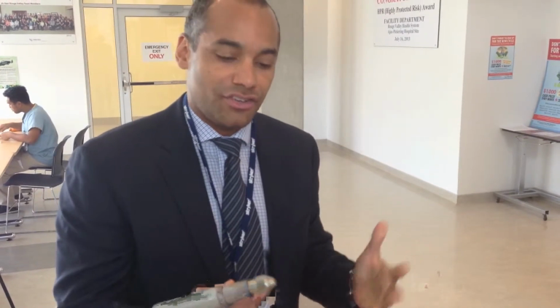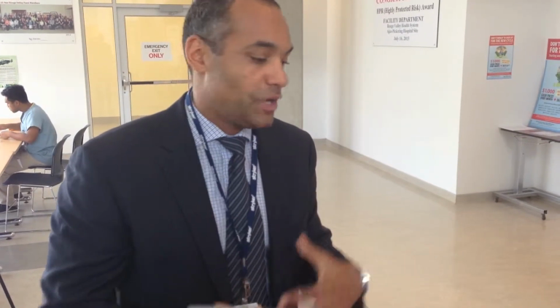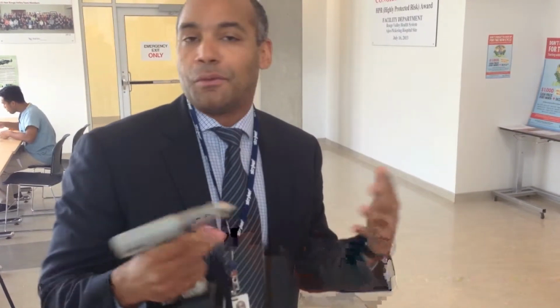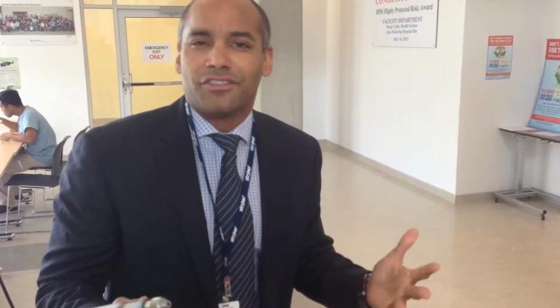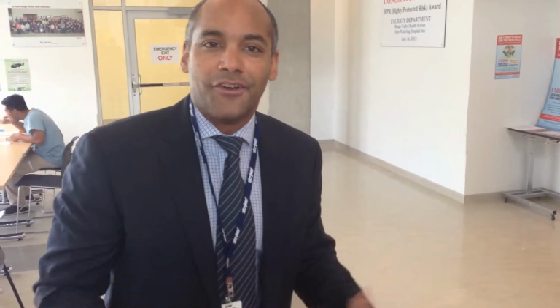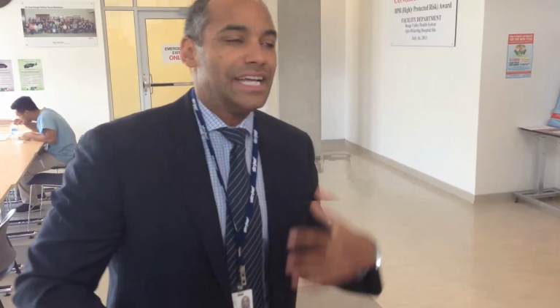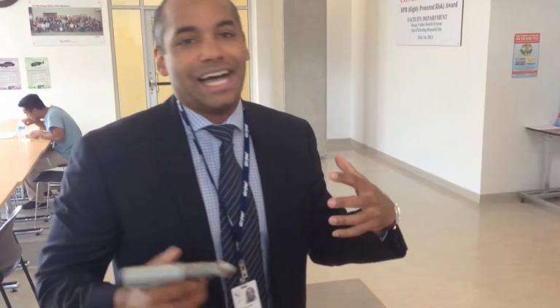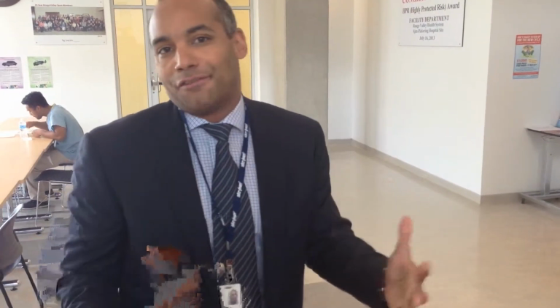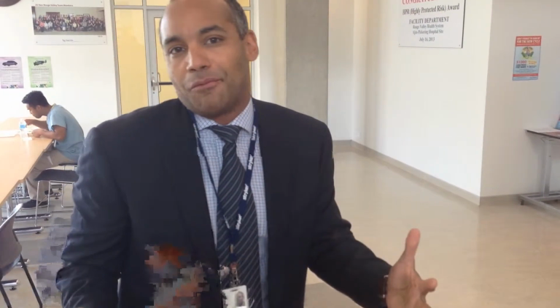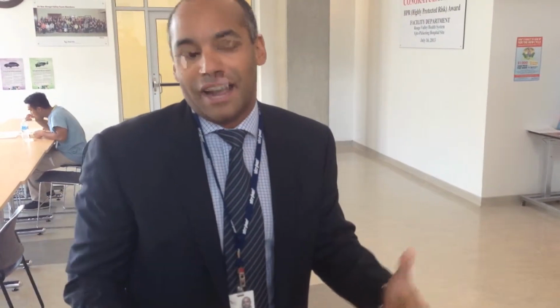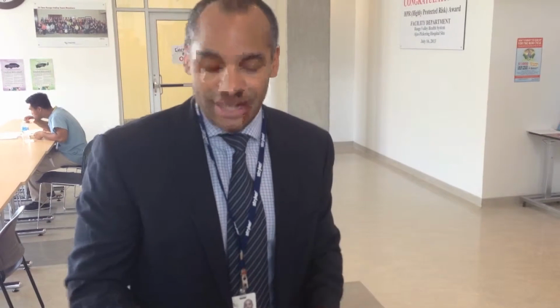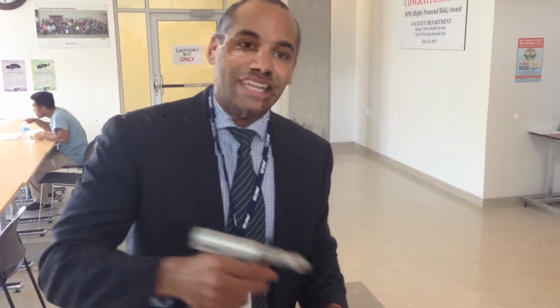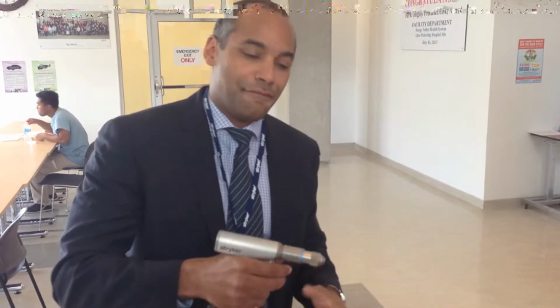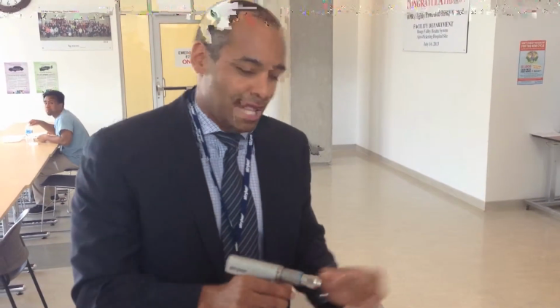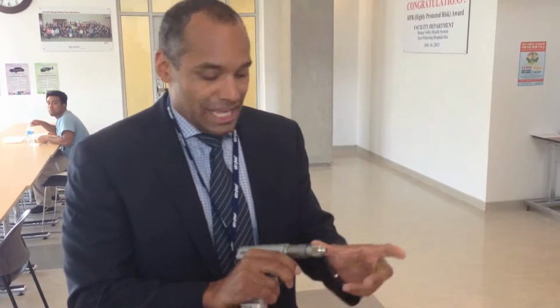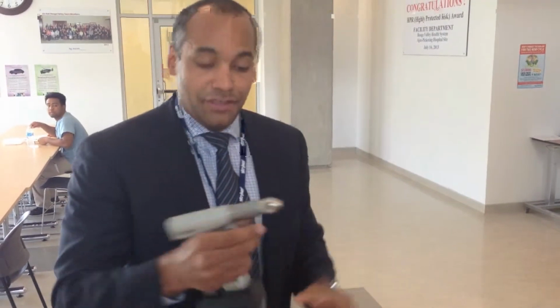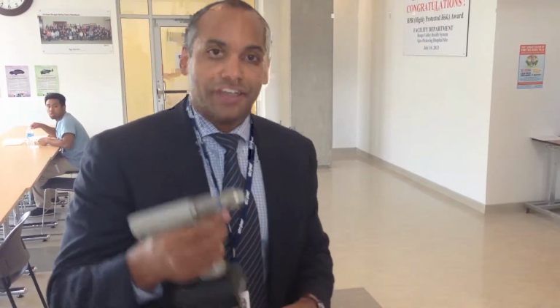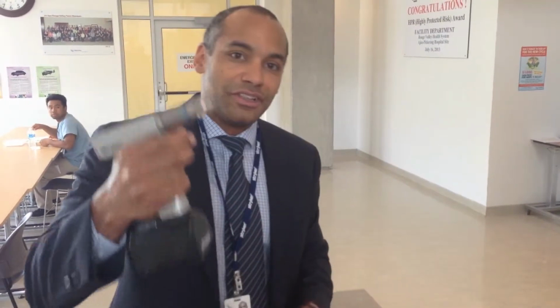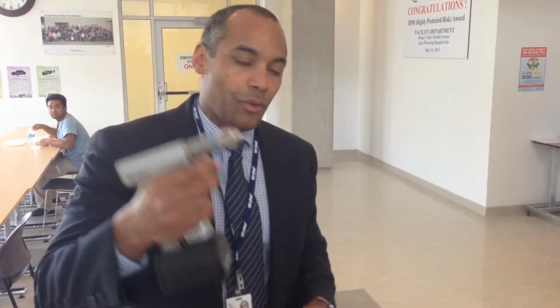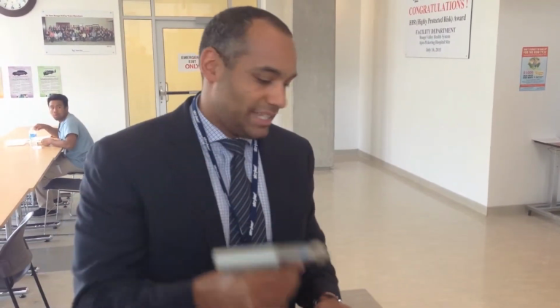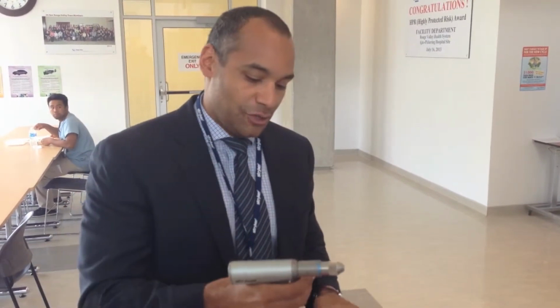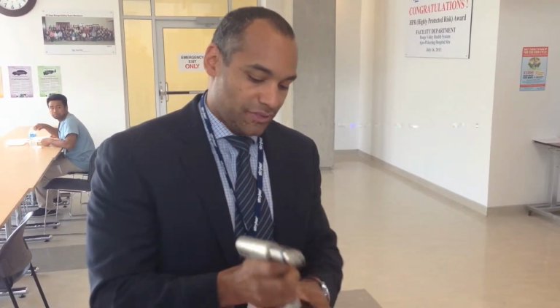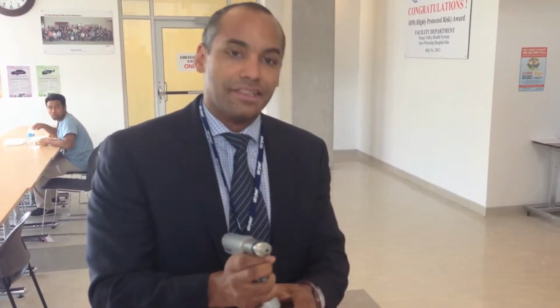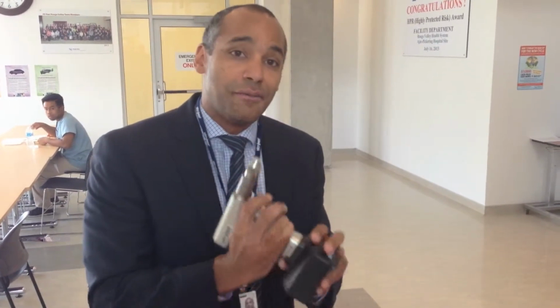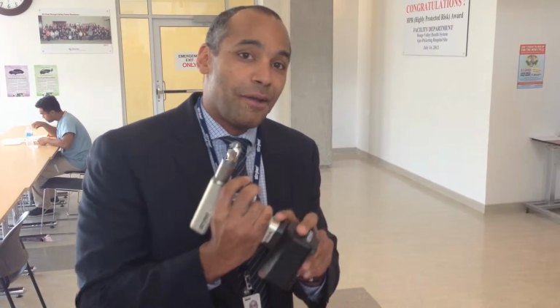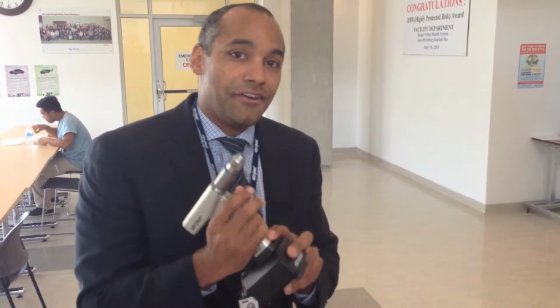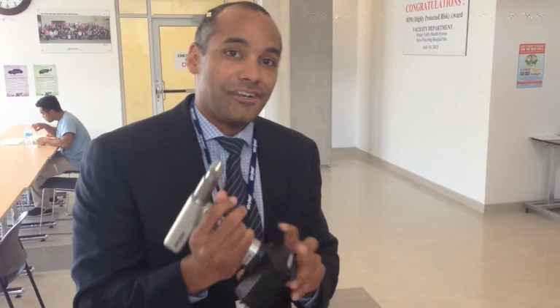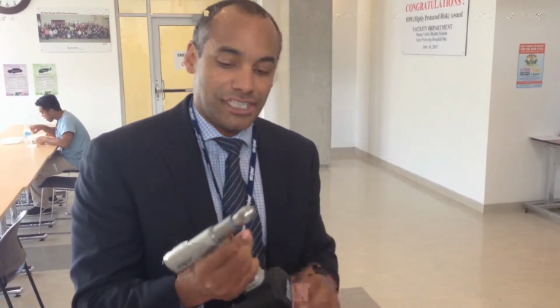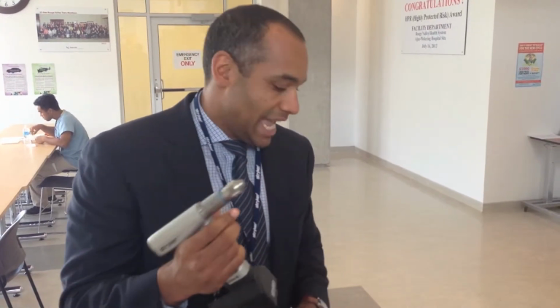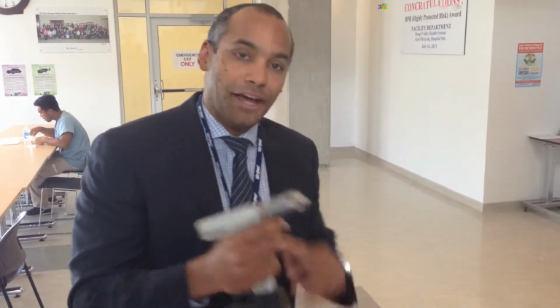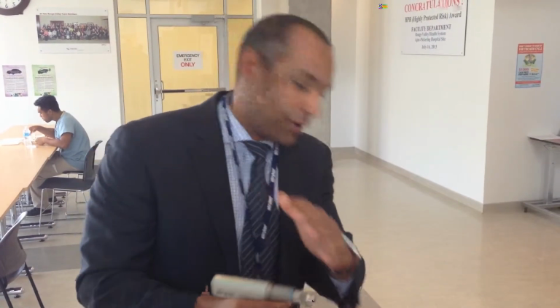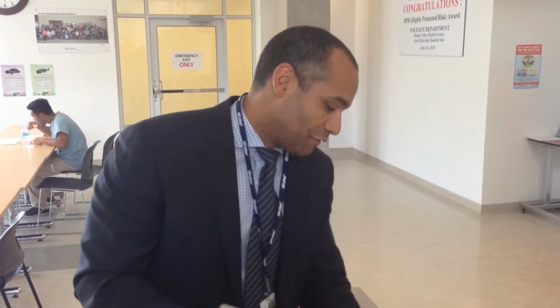So if someone breaks their ankle, has a femoral fracture and you need to fix it — these are the drills. Lightweight, easy to use, lithium ion battery technology and a bunch of different attachments.